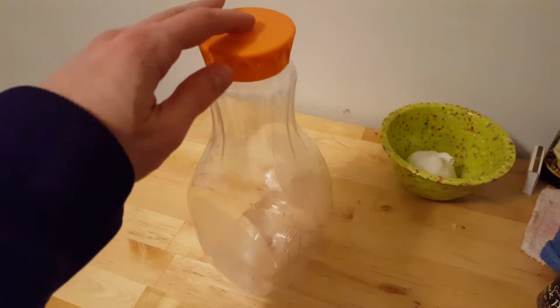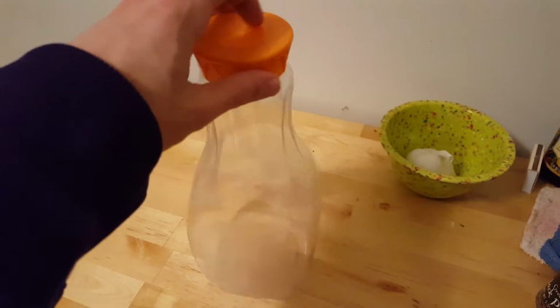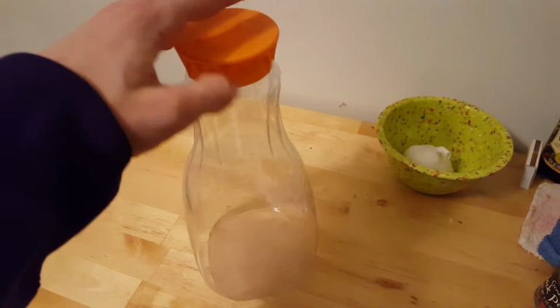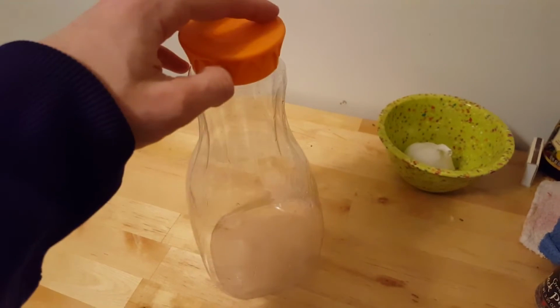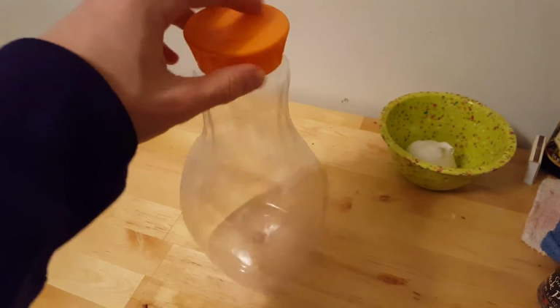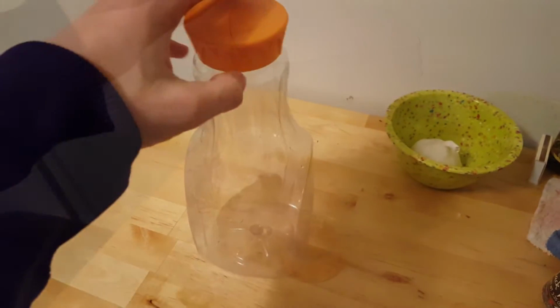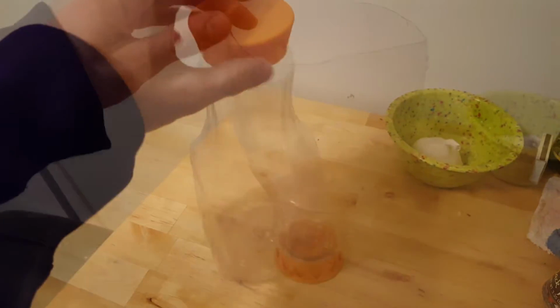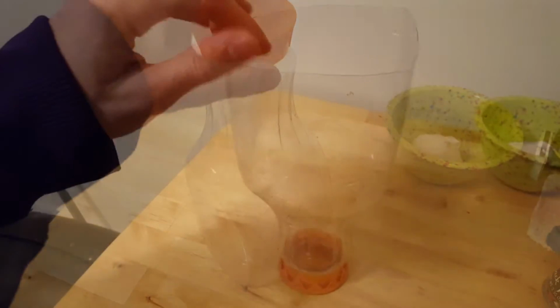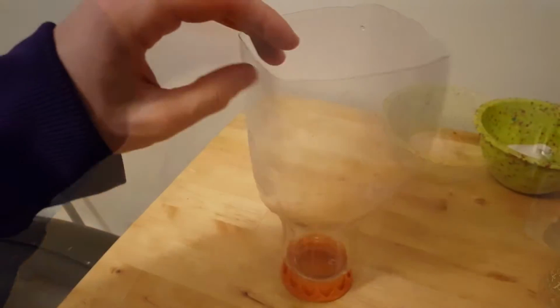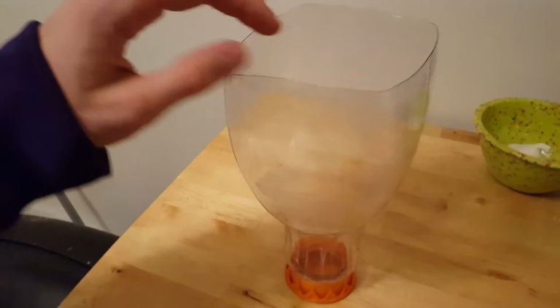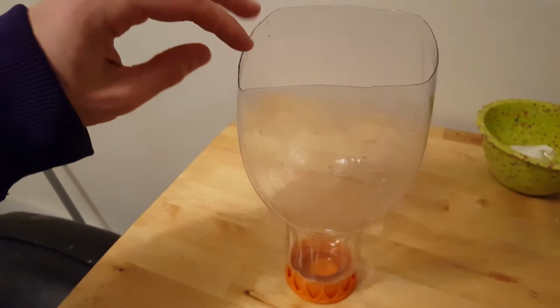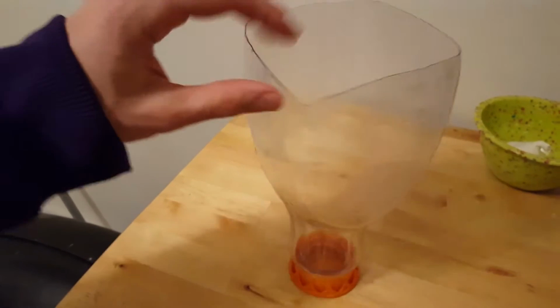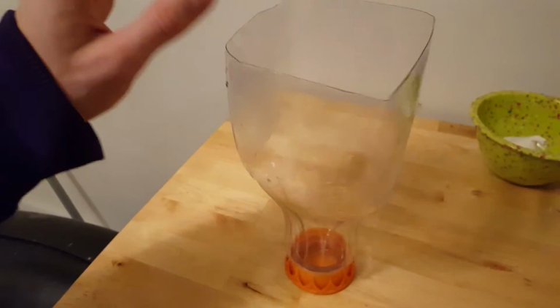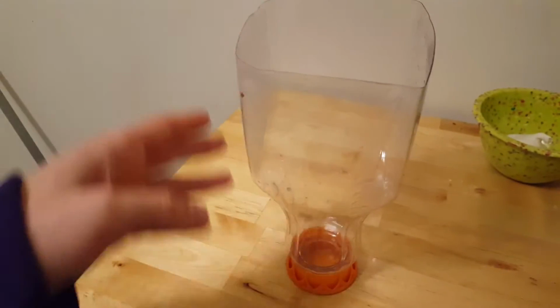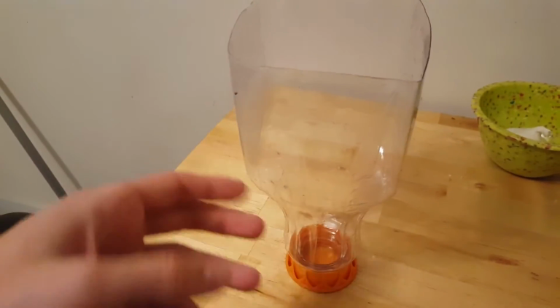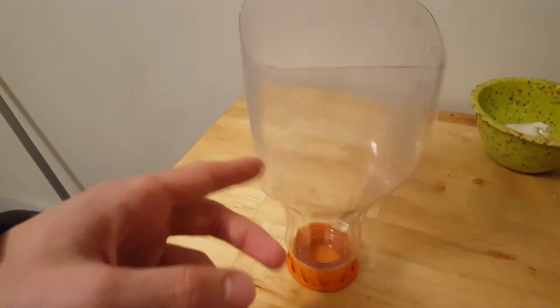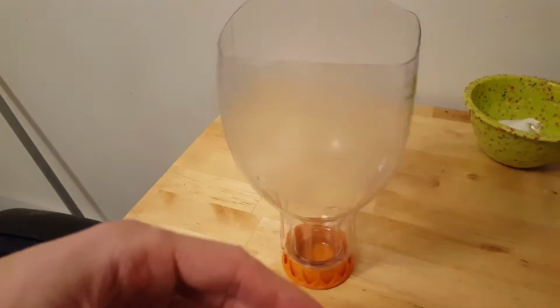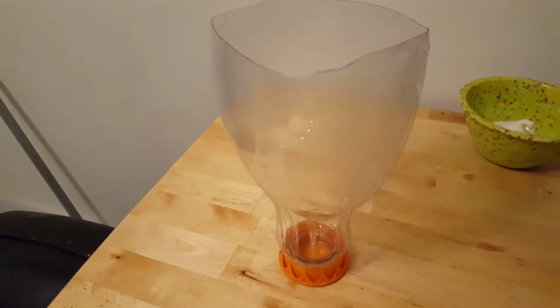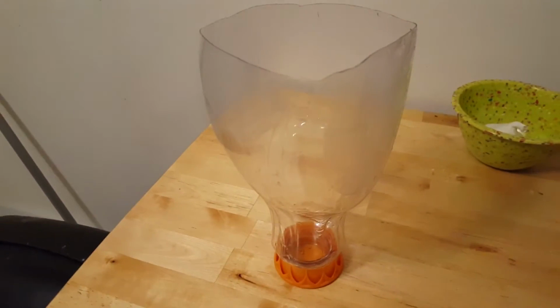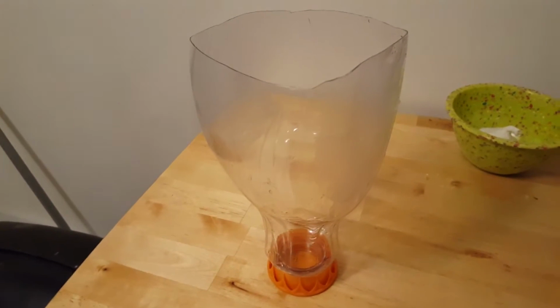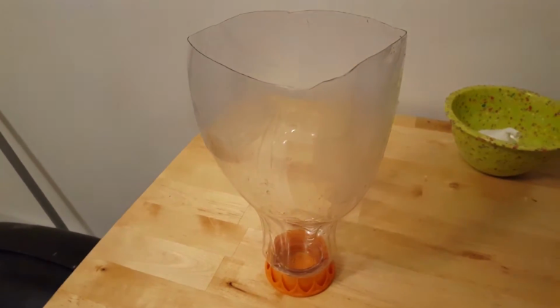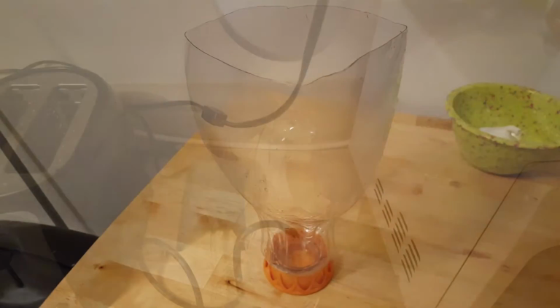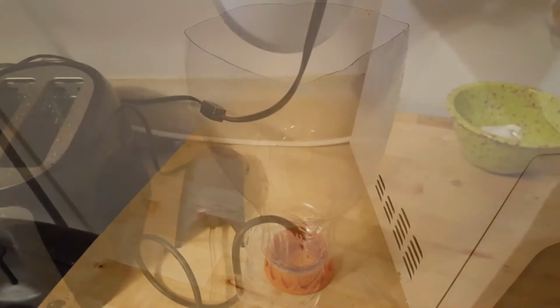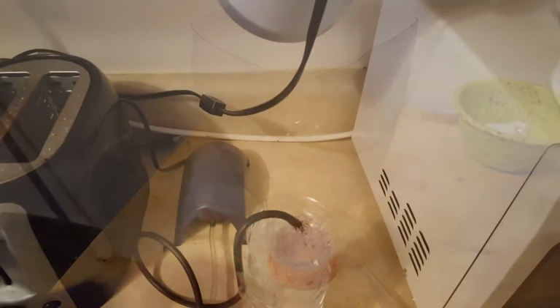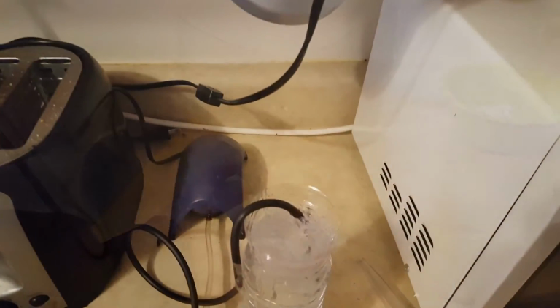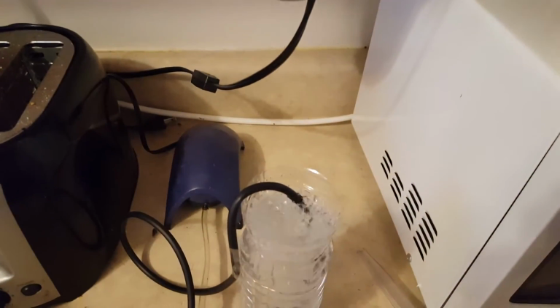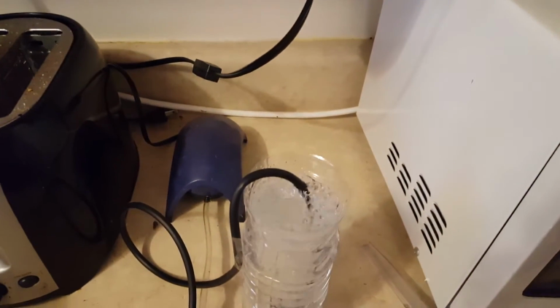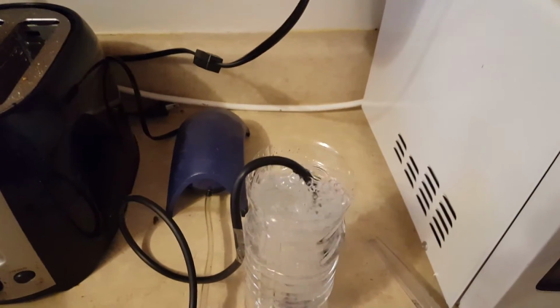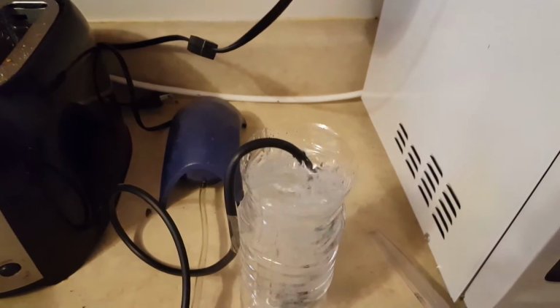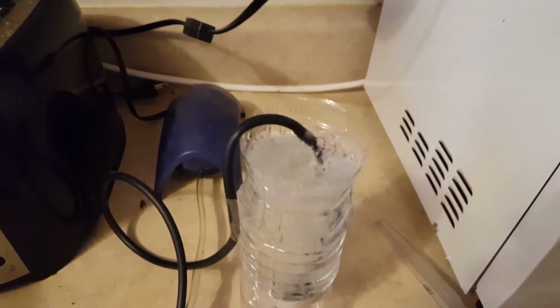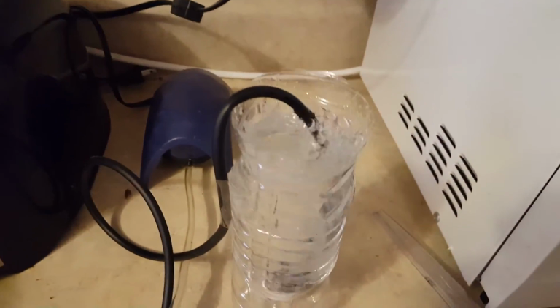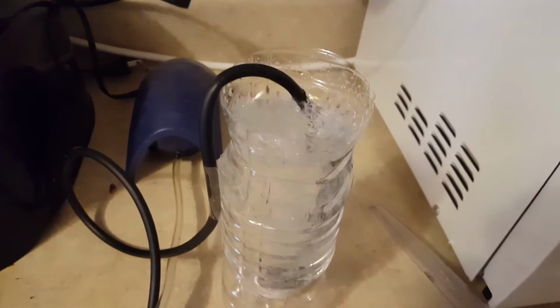An alternative to a two-bottle design is to repurpose an old orange juice jug. After you've got your daily dose of vitamin C, just trim off the bottom portion. The flat cap works well as a base. You can glue on a larger base for more stability if you wish.